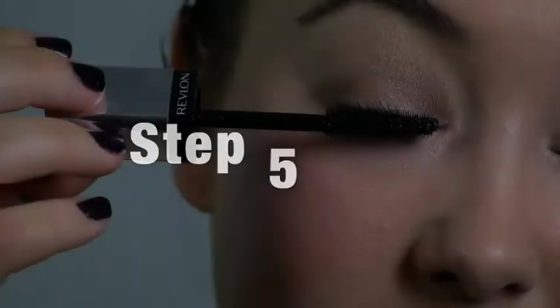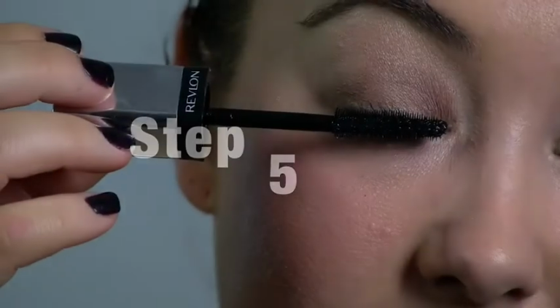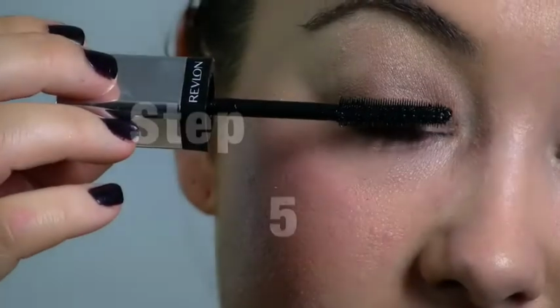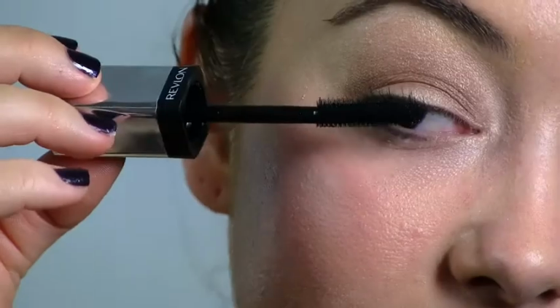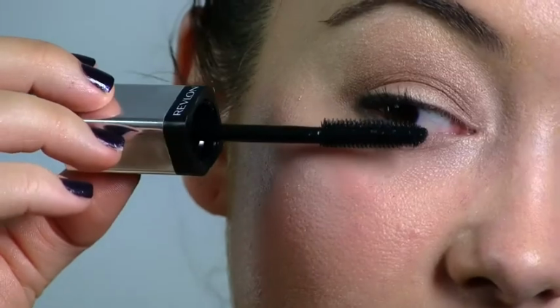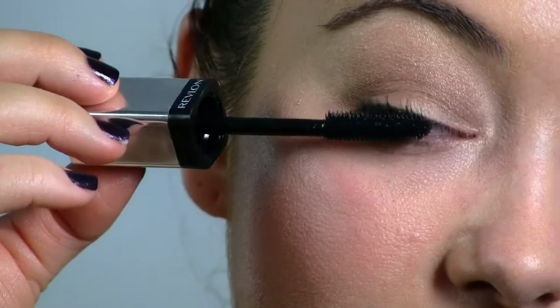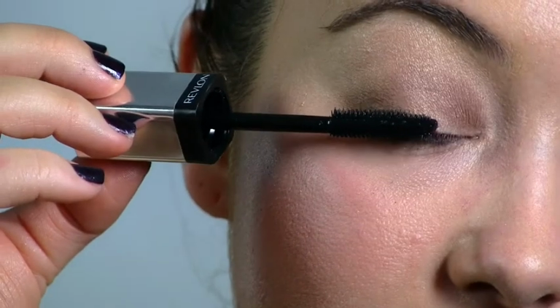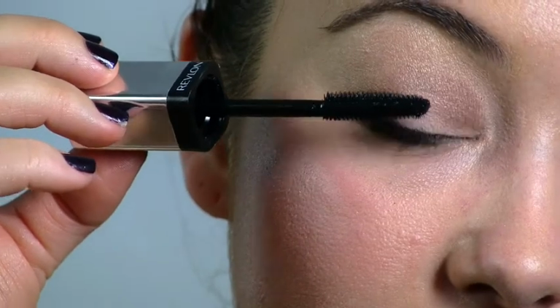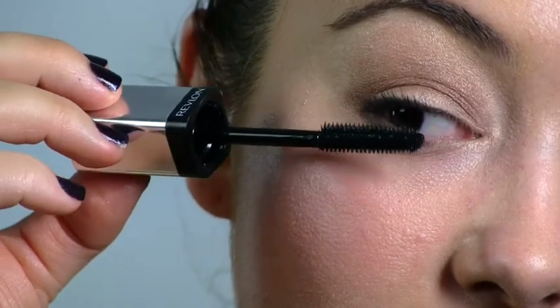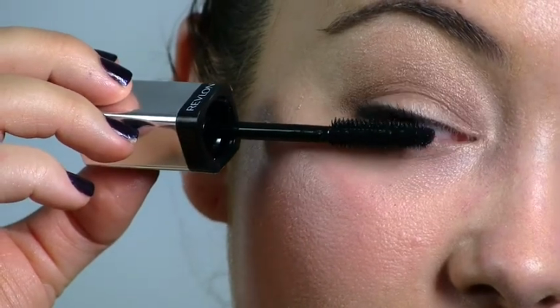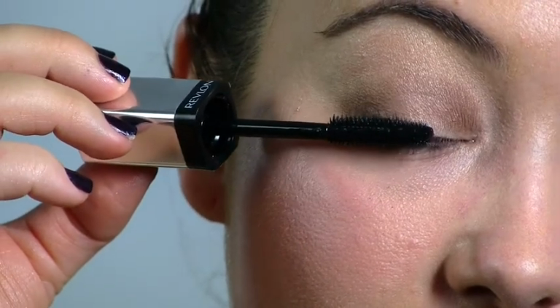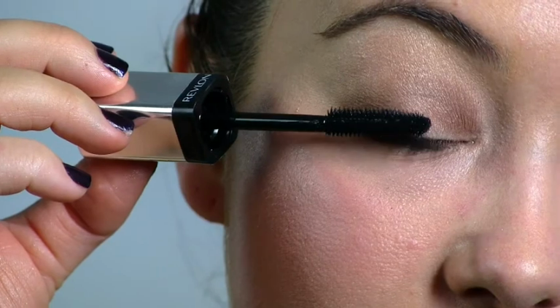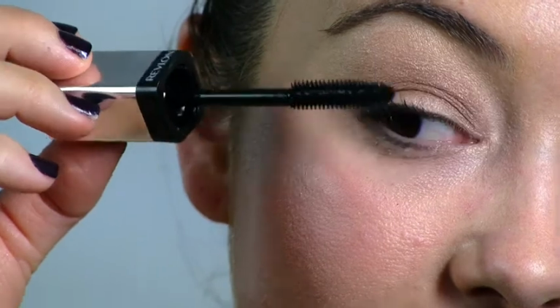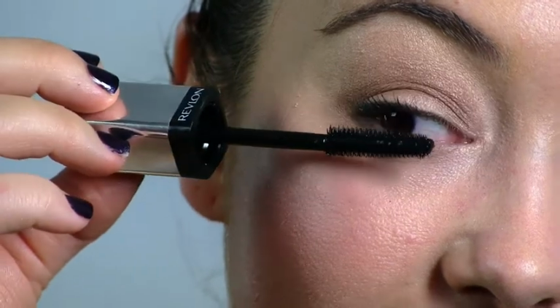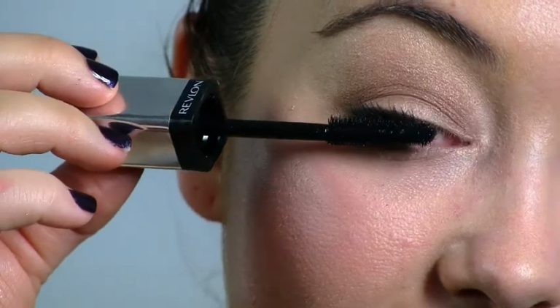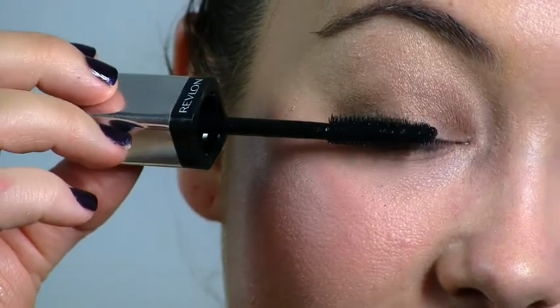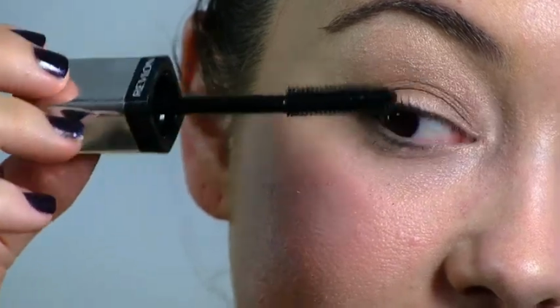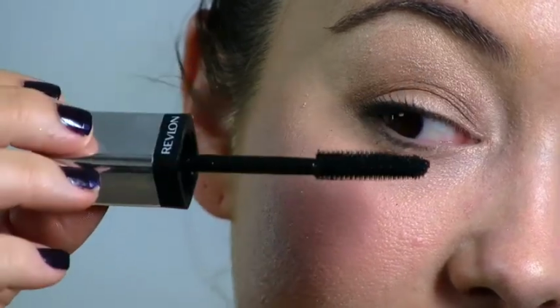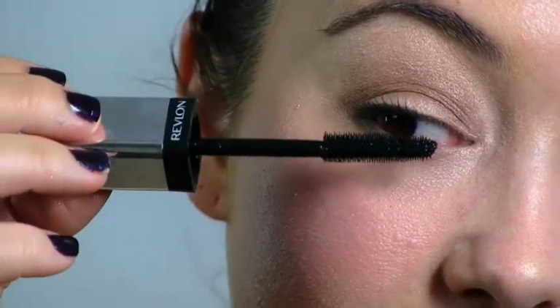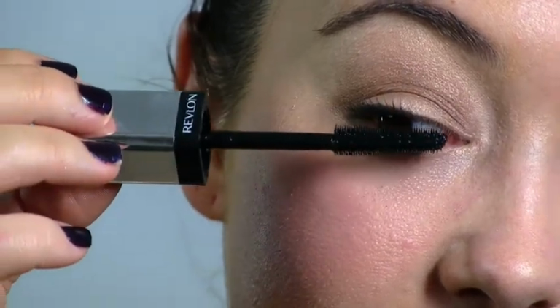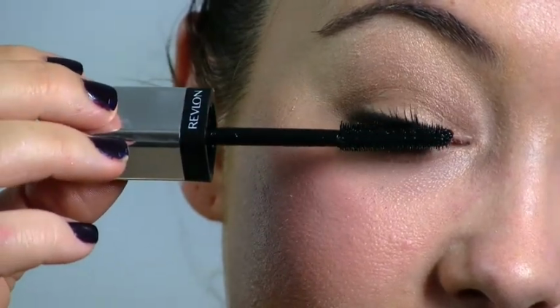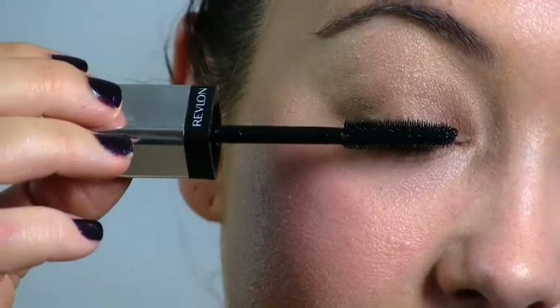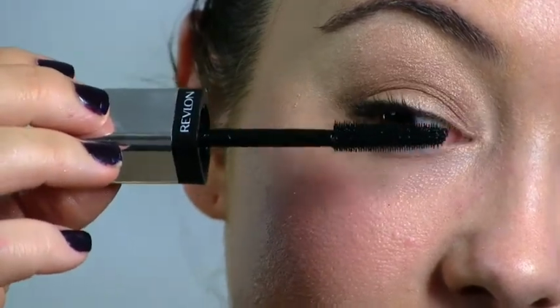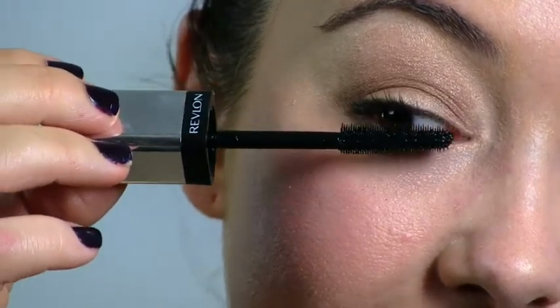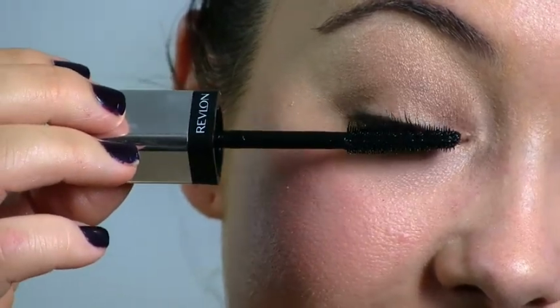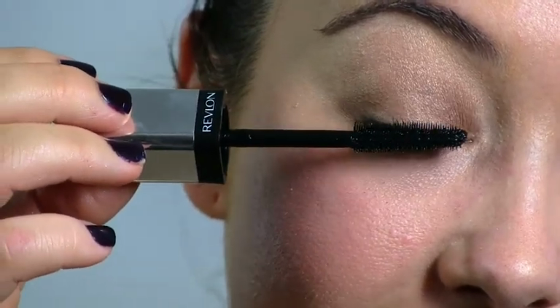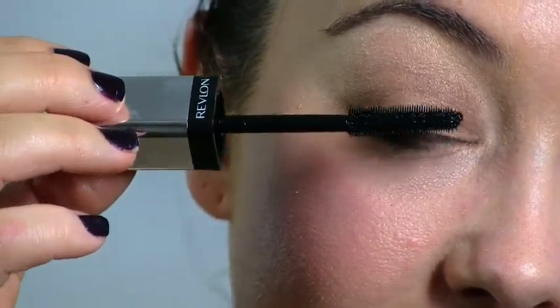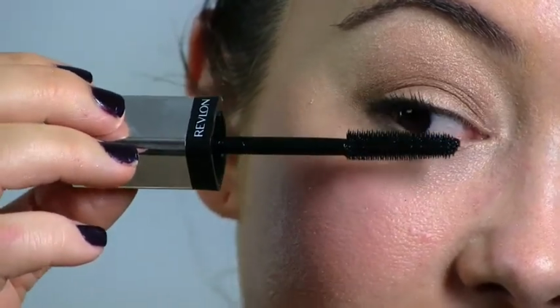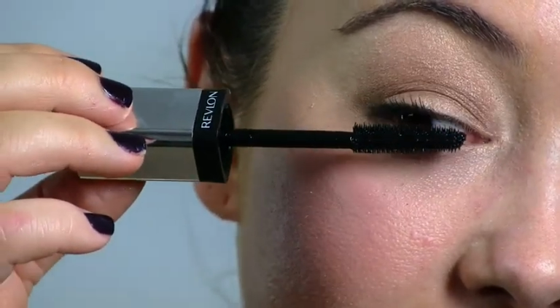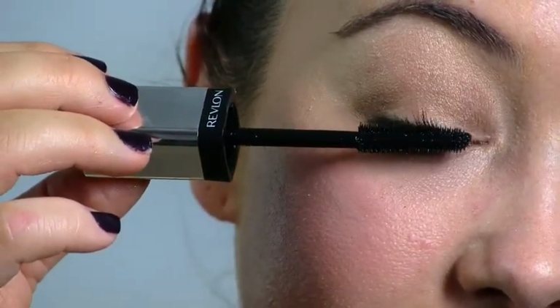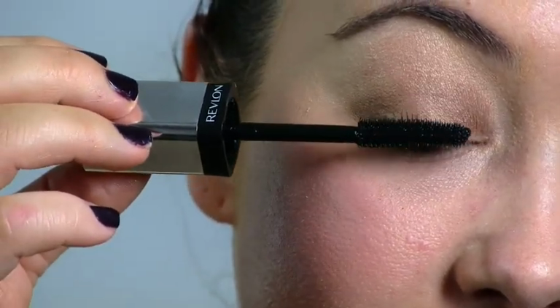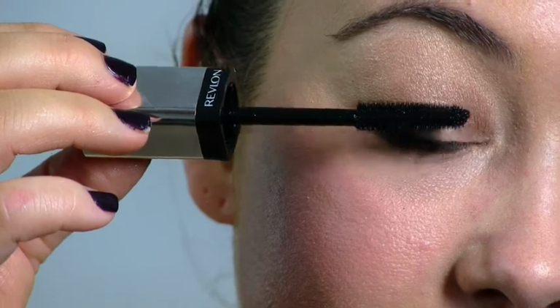Finish with a slick of Revlon Photo Ready 3D Volume Mascara and an application of your favourite lipstick or gloss, and that perfect photo will be yours for the taking.